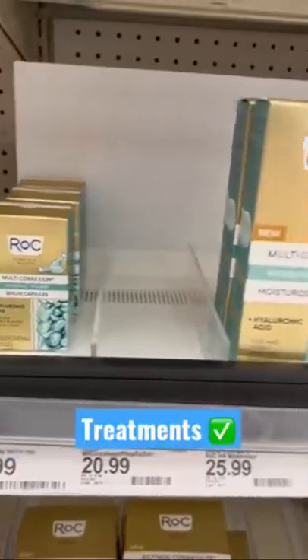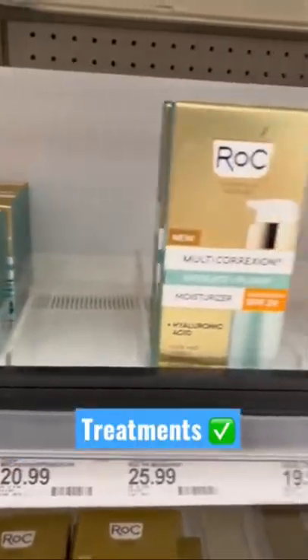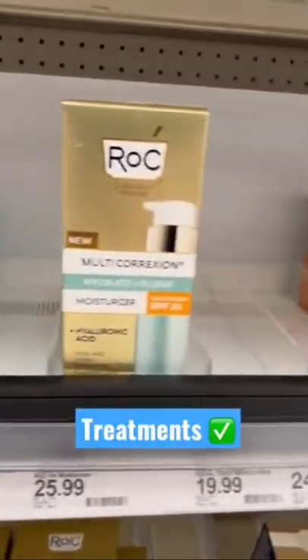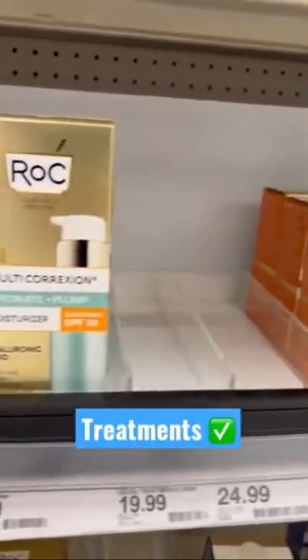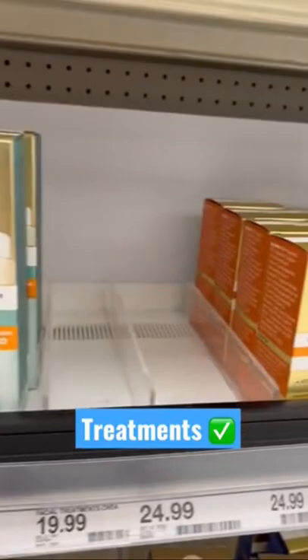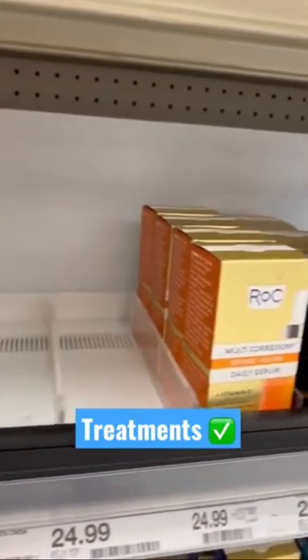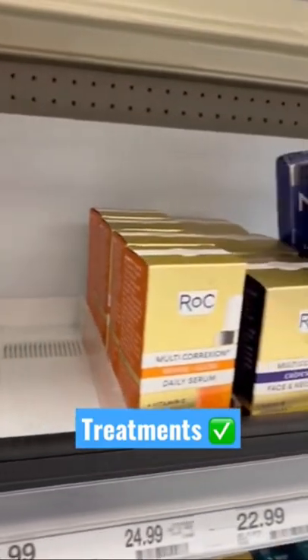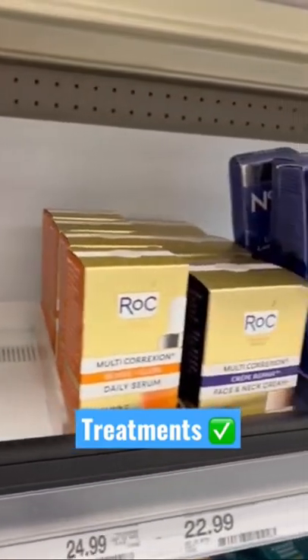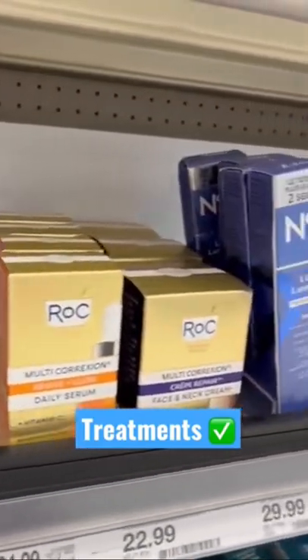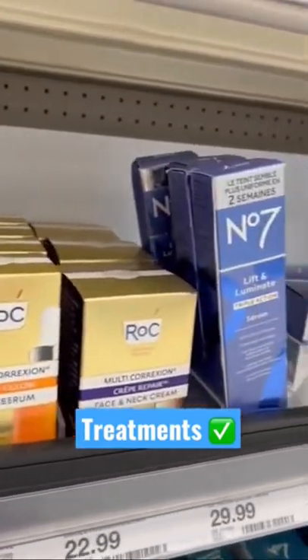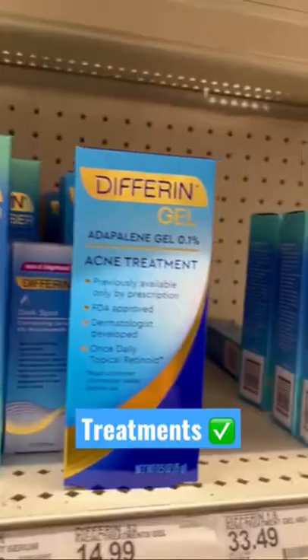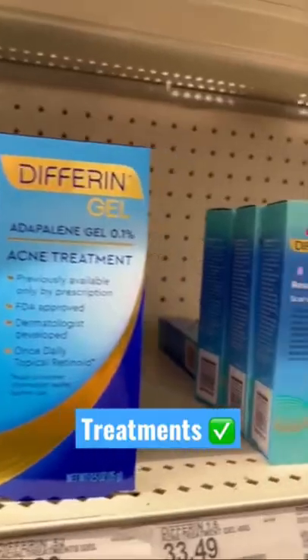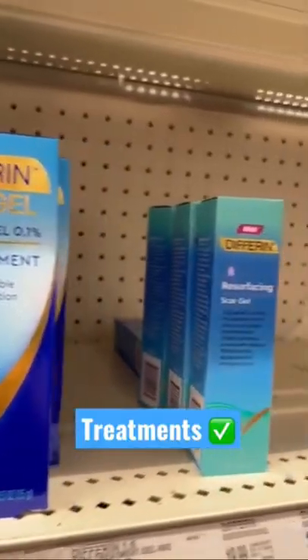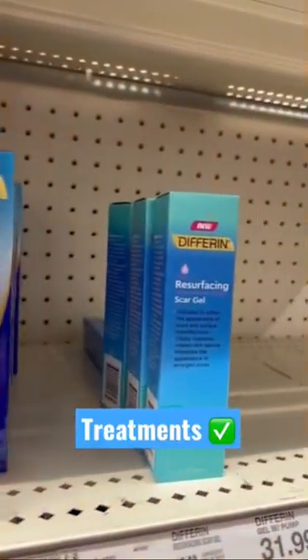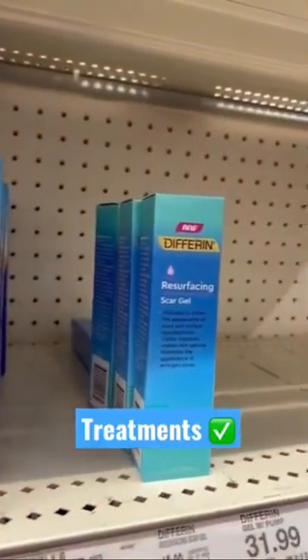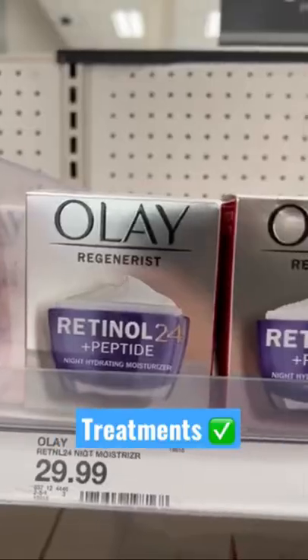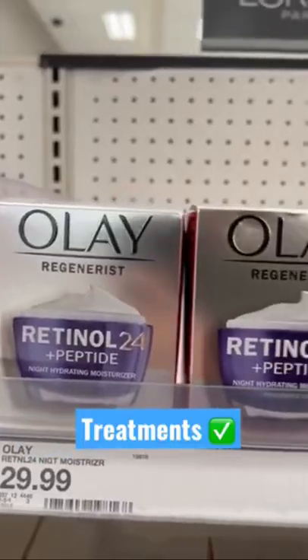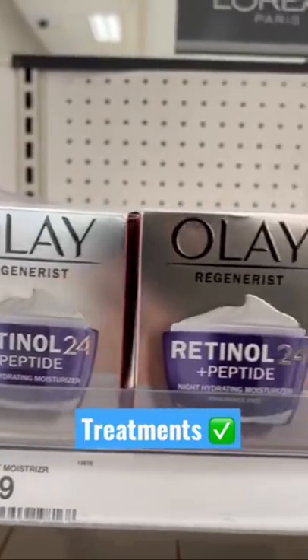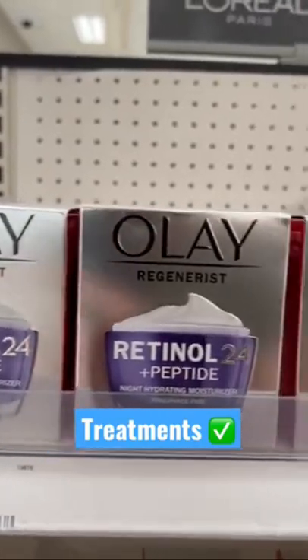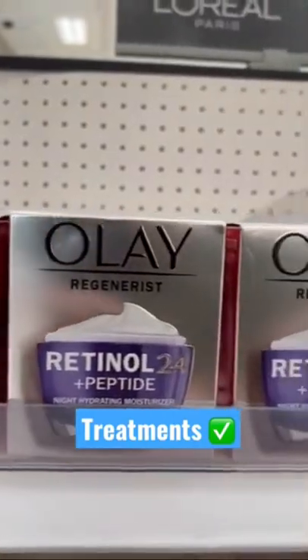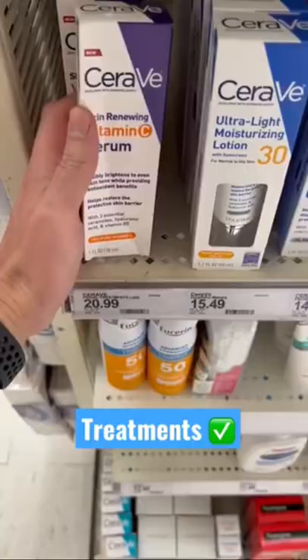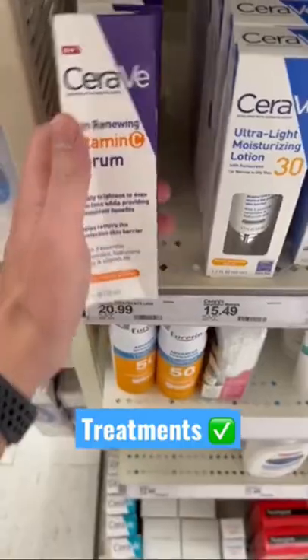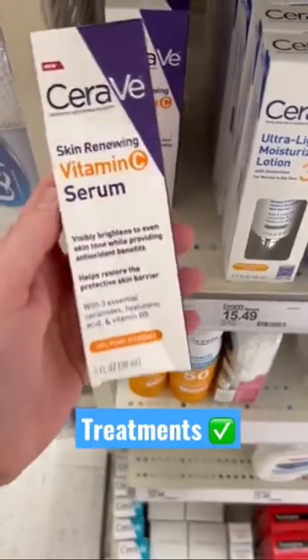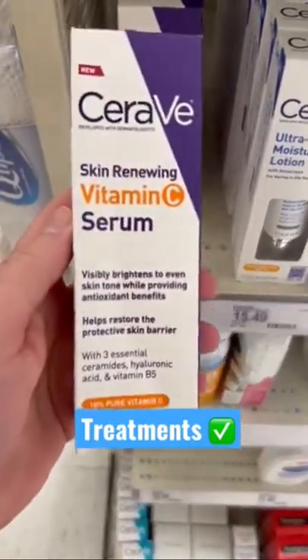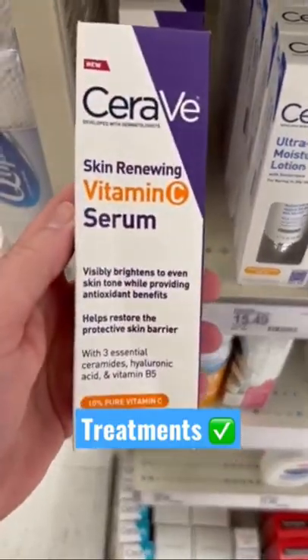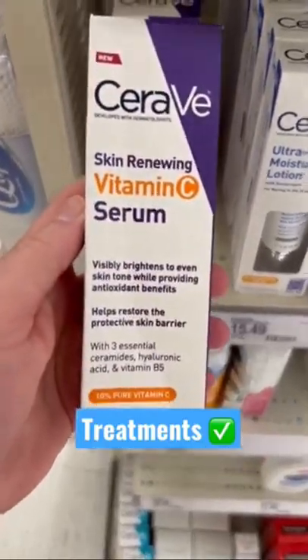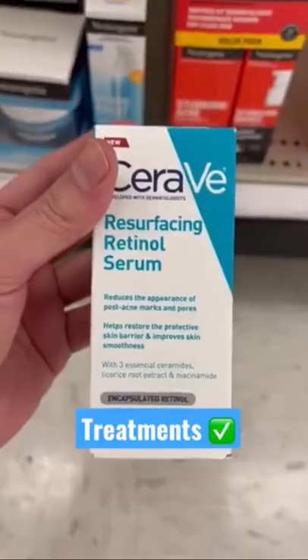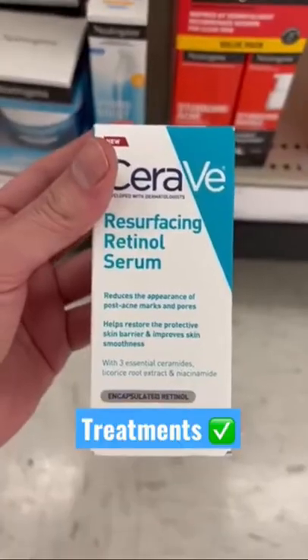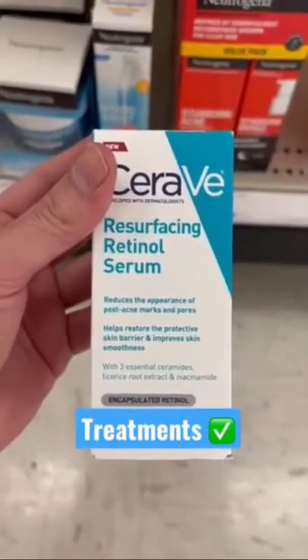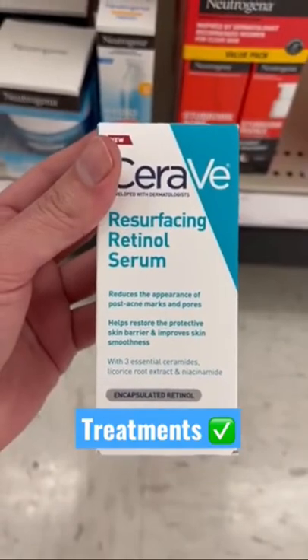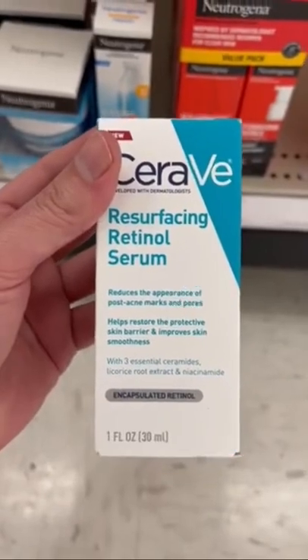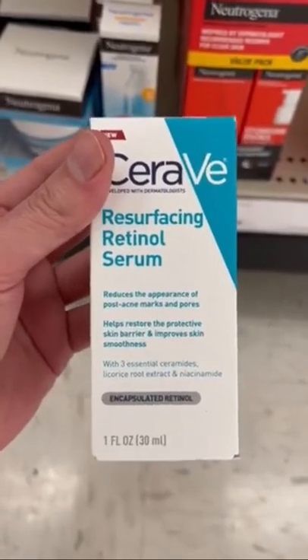Roche has really perfected their retinols — check all of these ones out. Differin's great if you don't want a retinol prescription, but a little goes a long way. This retinol from Olay is great. Vitamin C from CeraVe — we love it. Retinol from CeraVe — we love it.